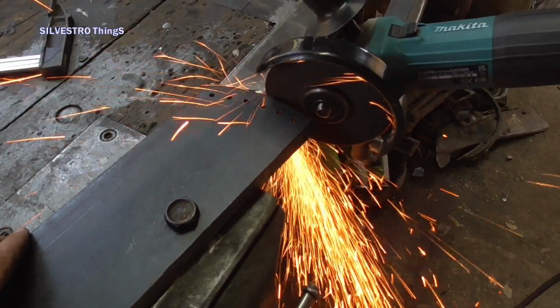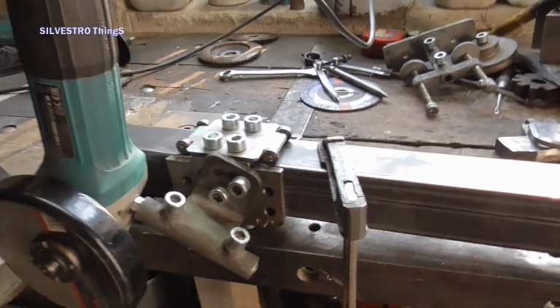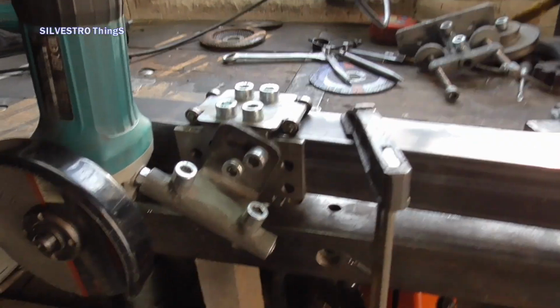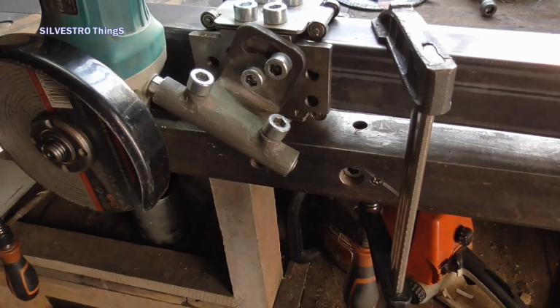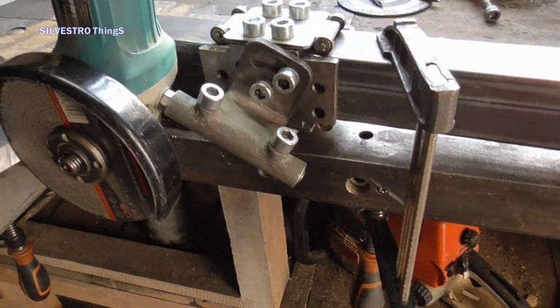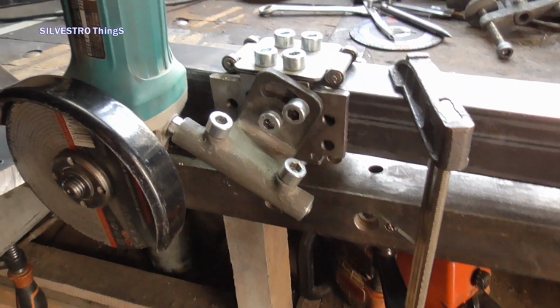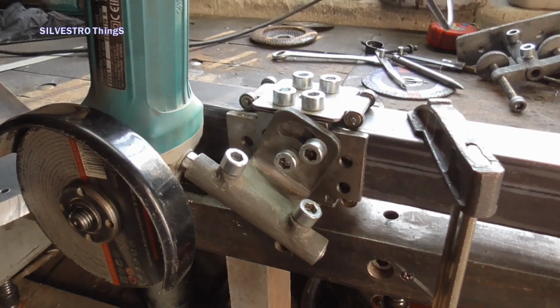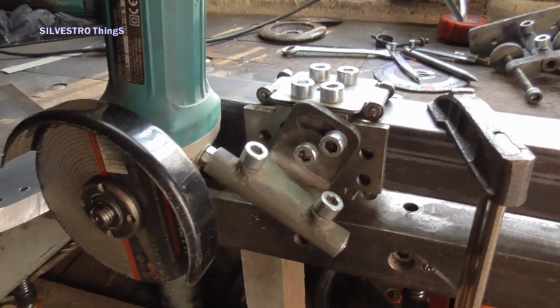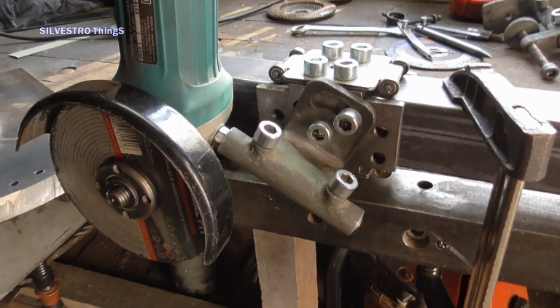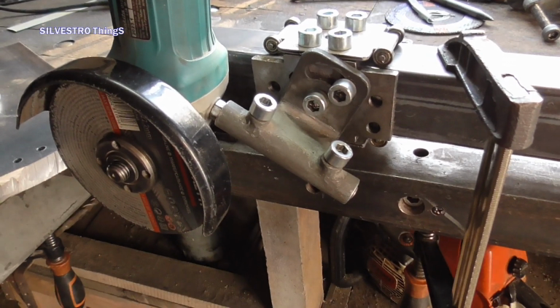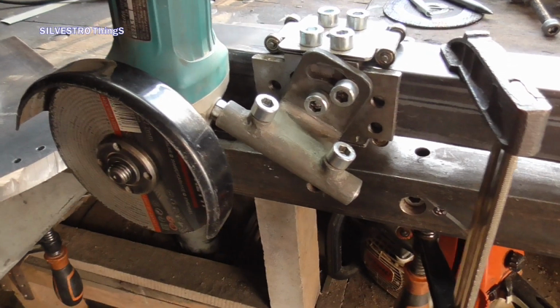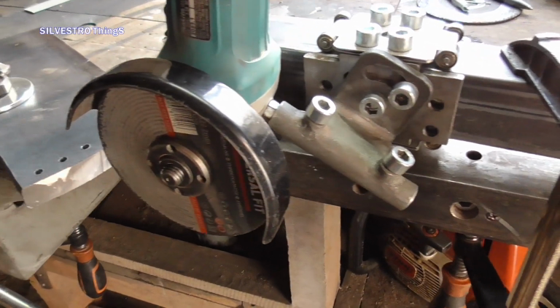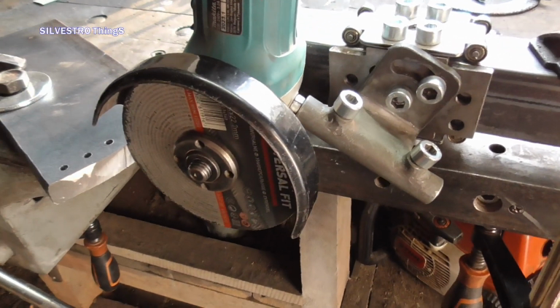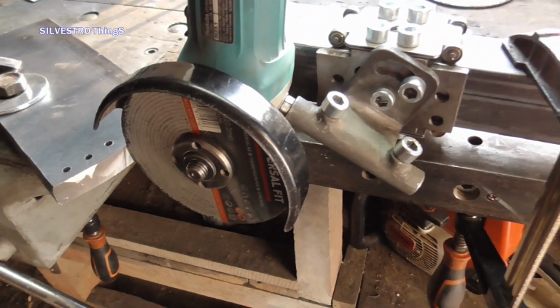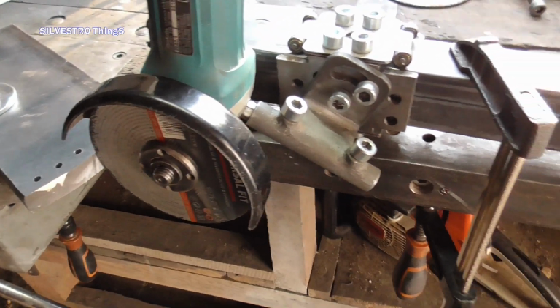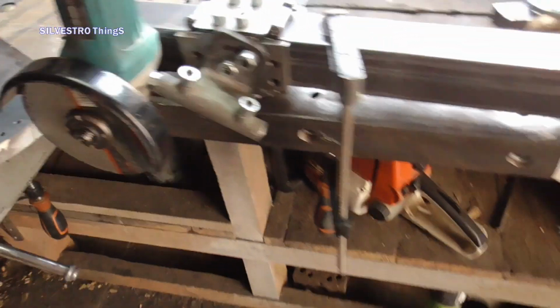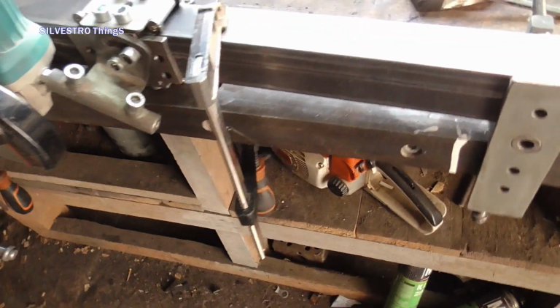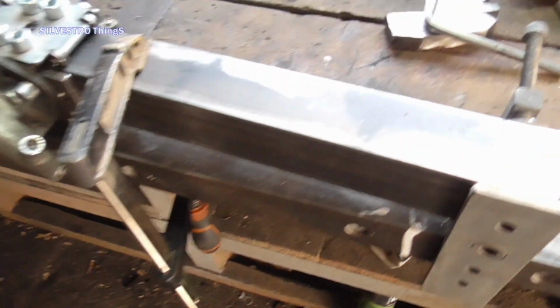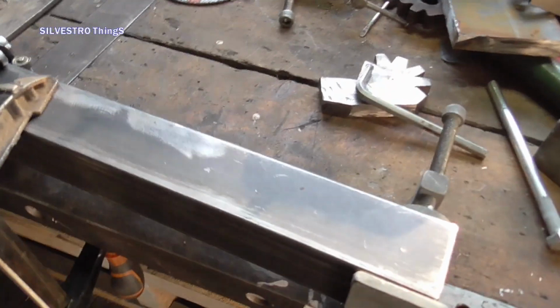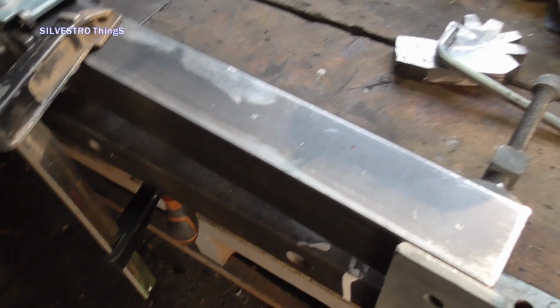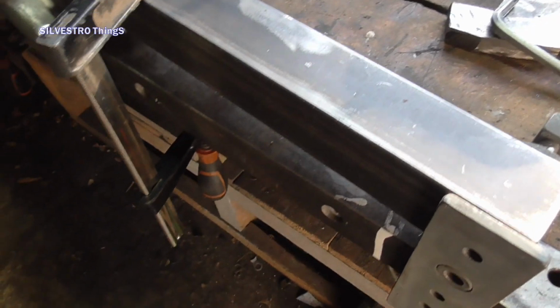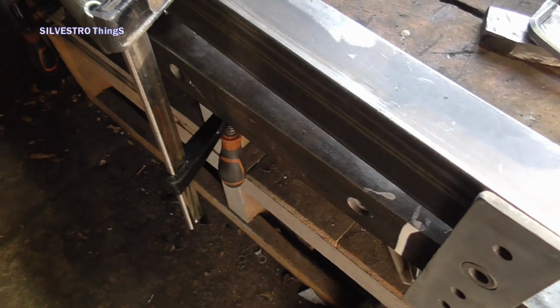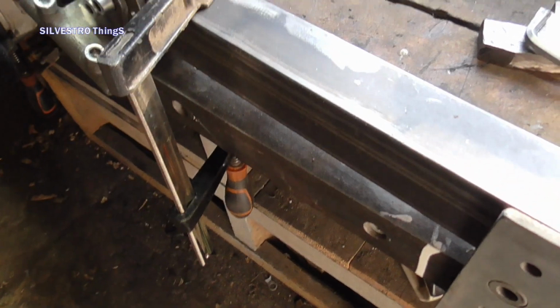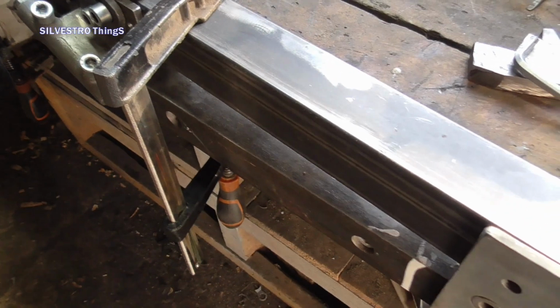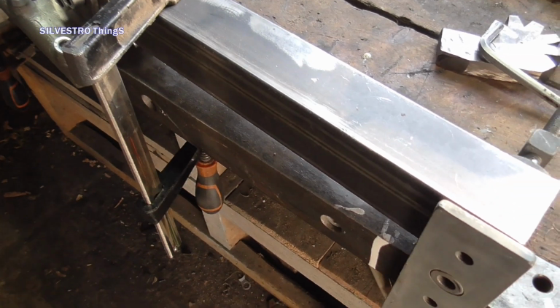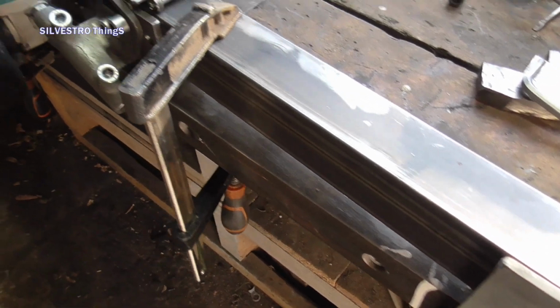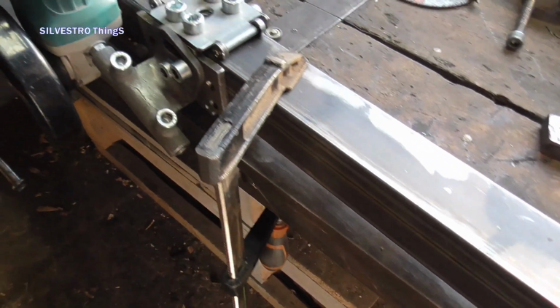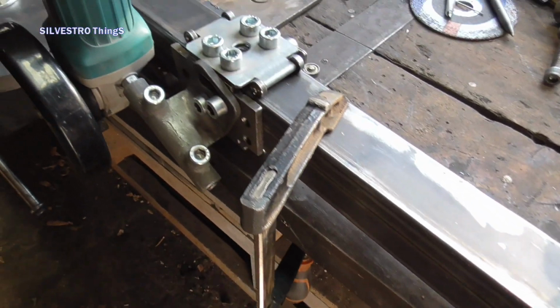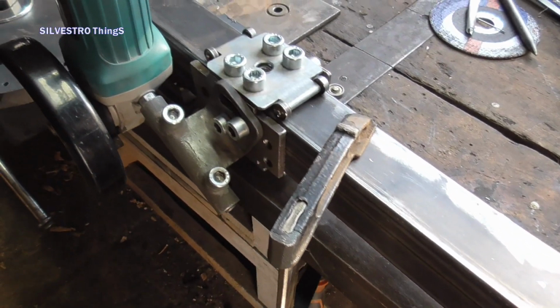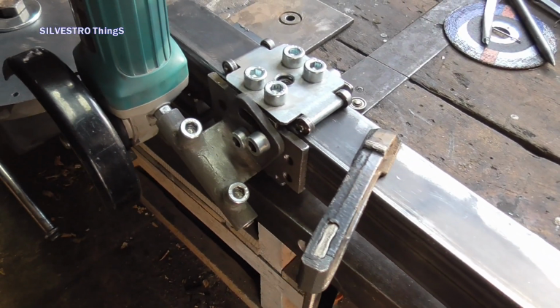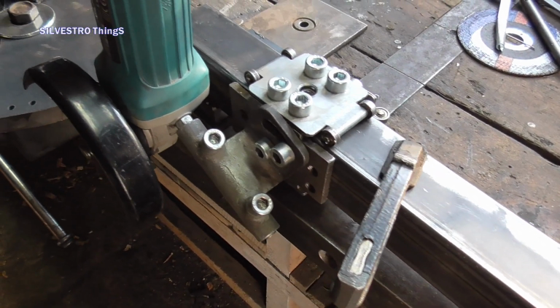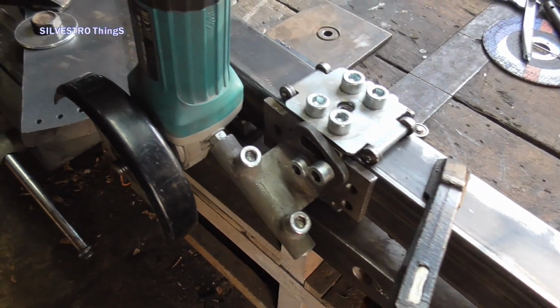The next step was to cut the teeth according to the previously marked edges. Due to the need to obtain cutting edges perpendicular to the surface of the flat bar, I use a guide for an angle grinder for this purpose.